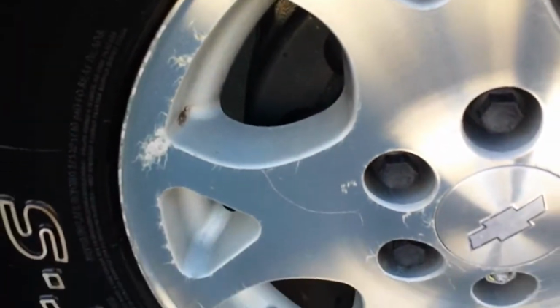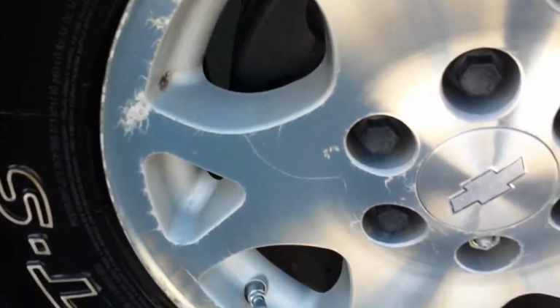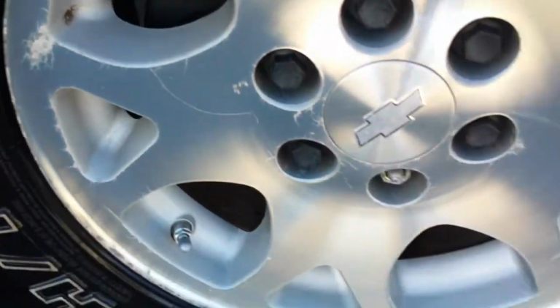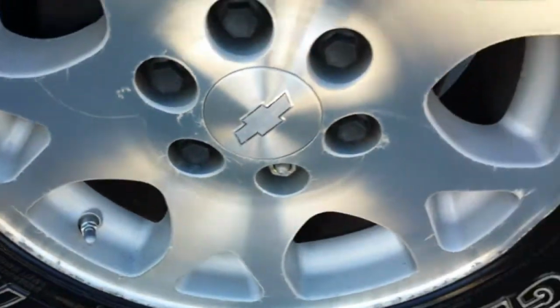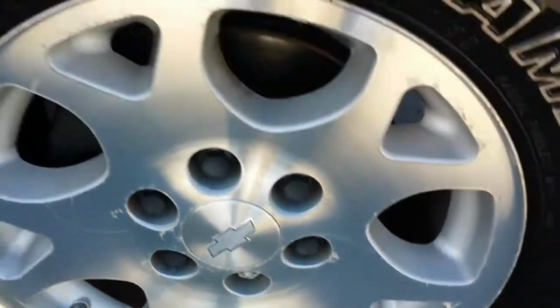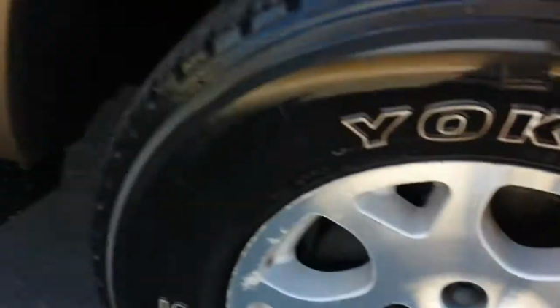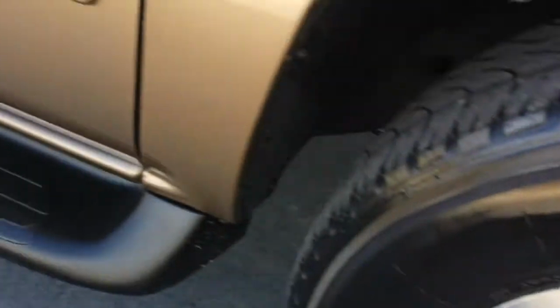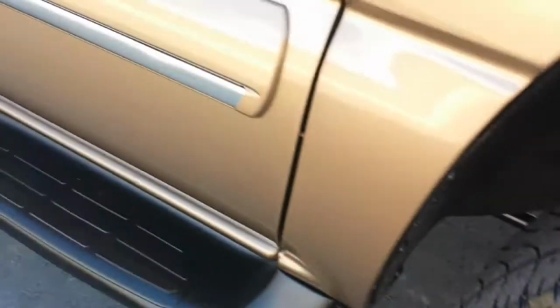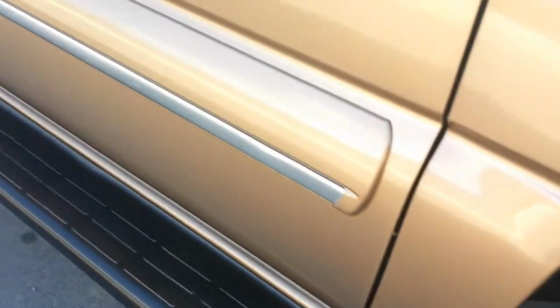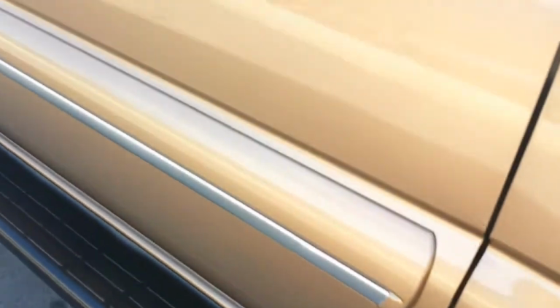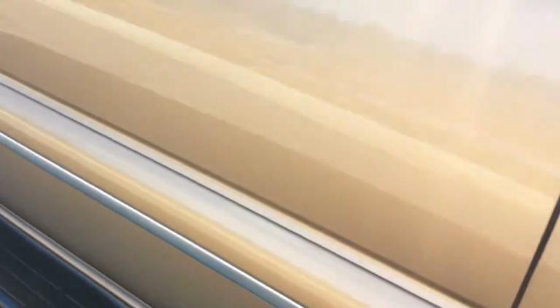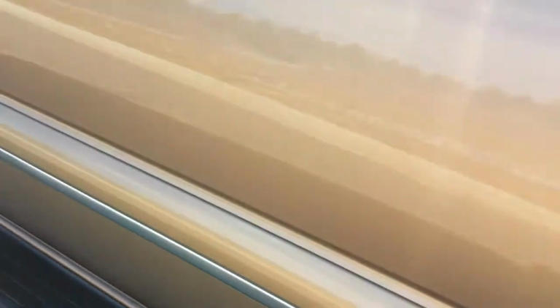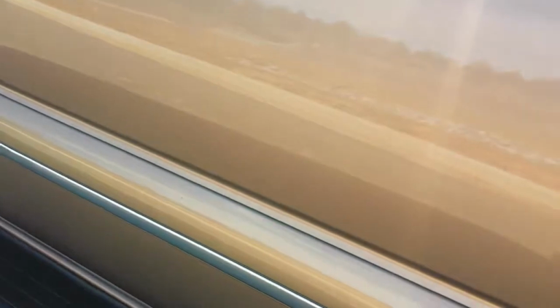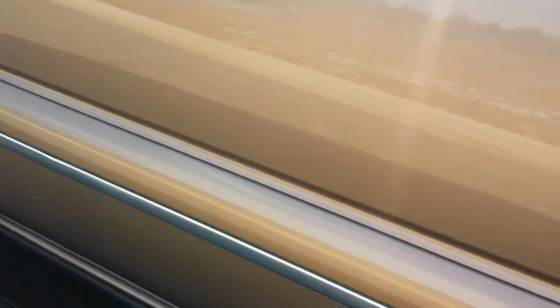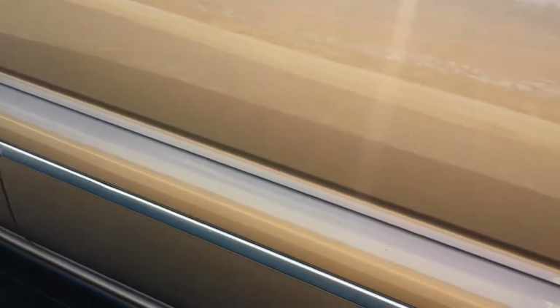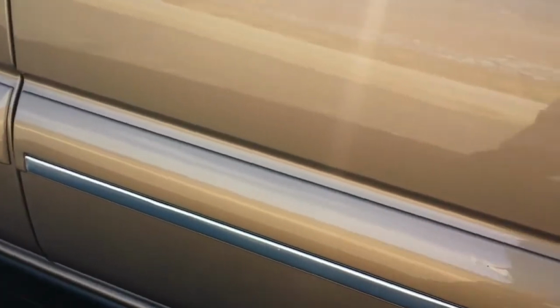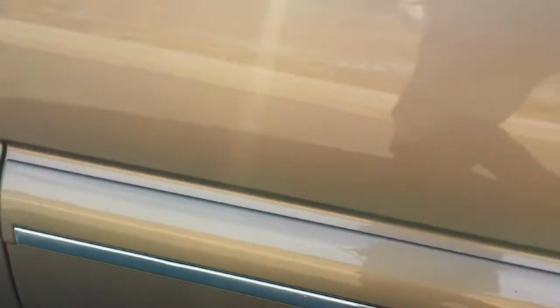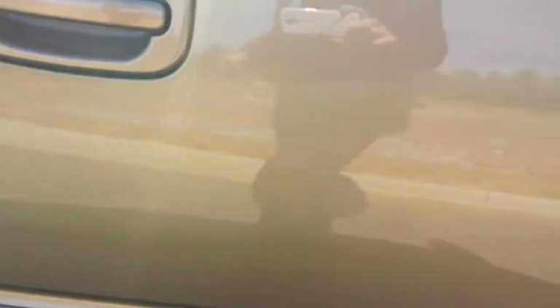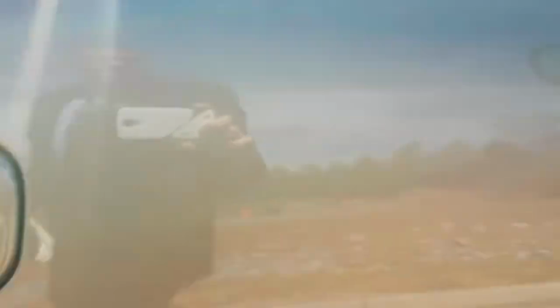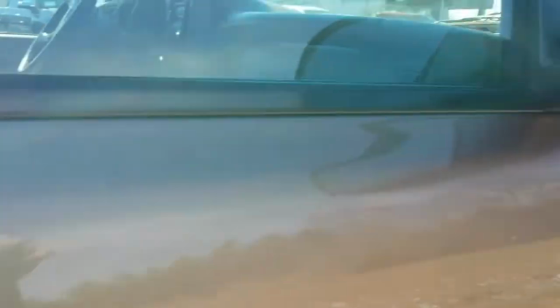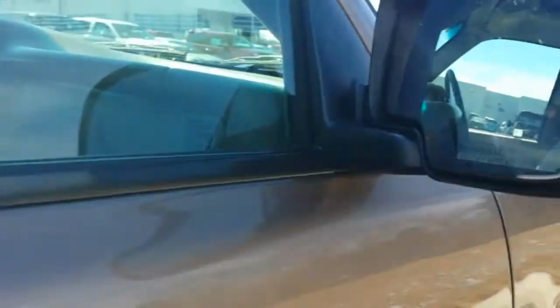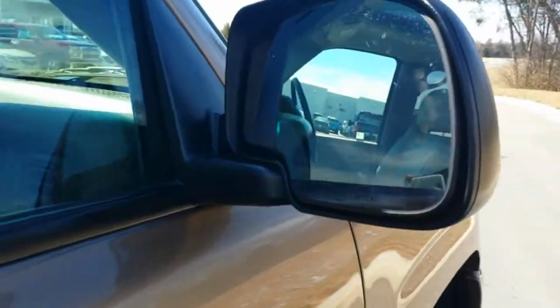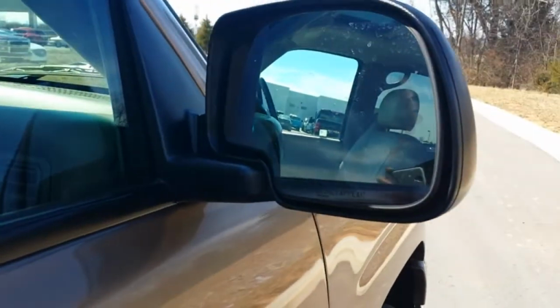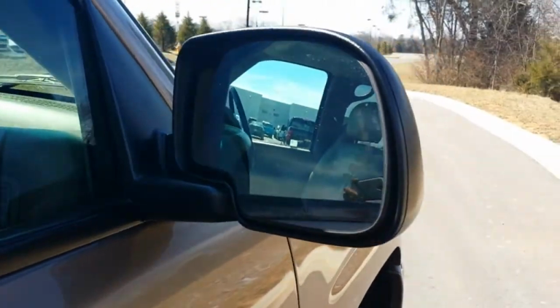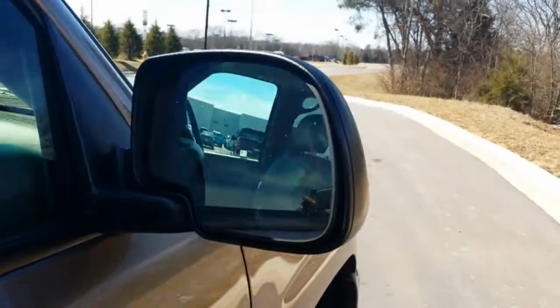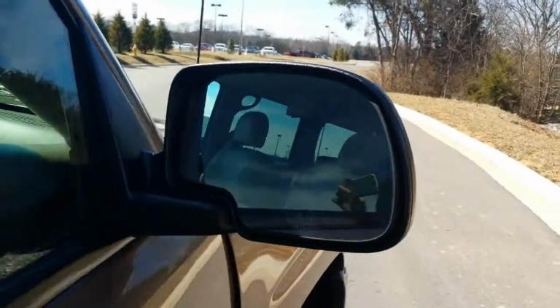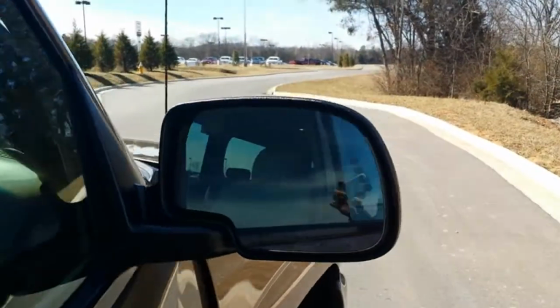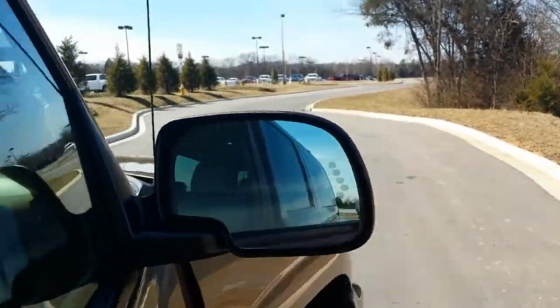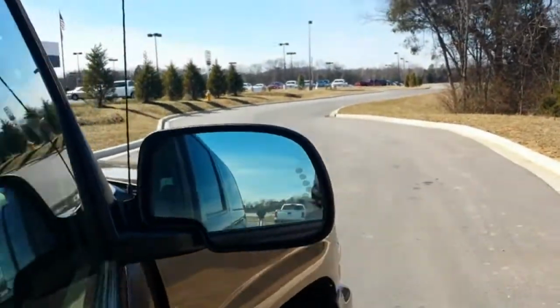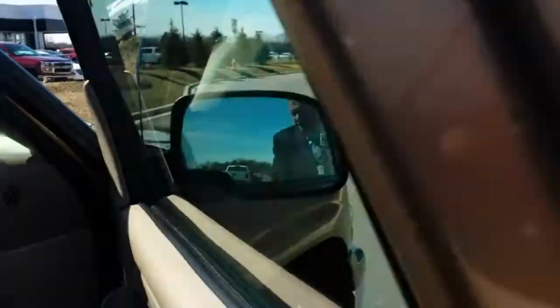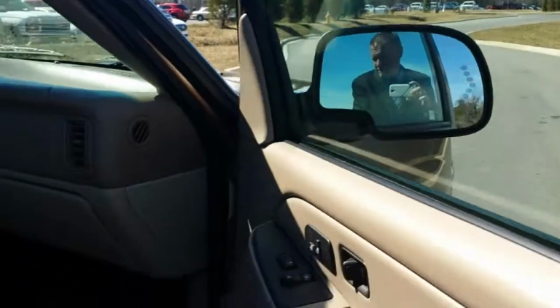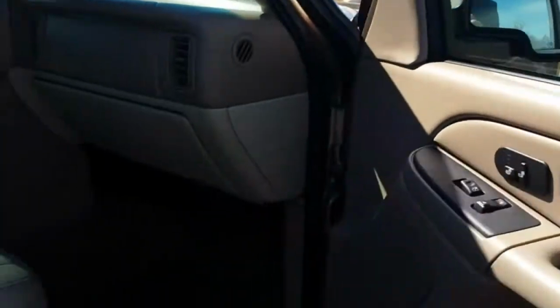There are some scuffs on the wheels. It has running boards, color-keyed door moldings, and turn signals in the mirrors.